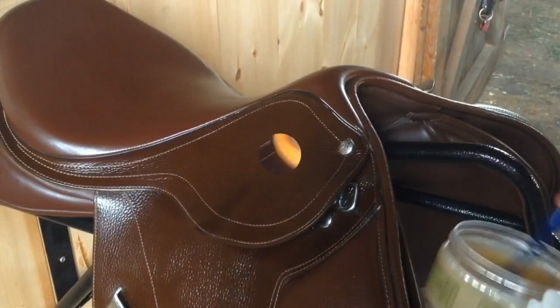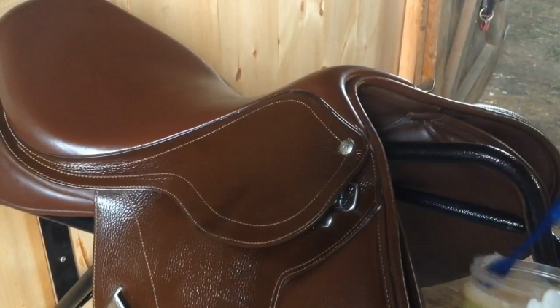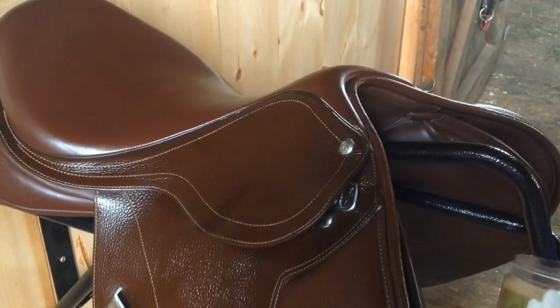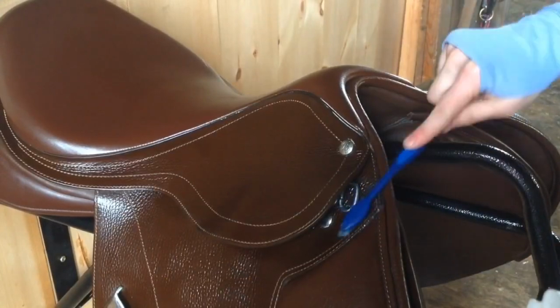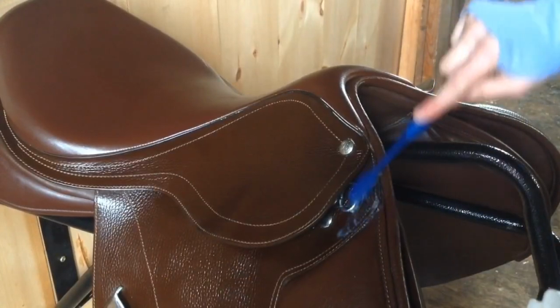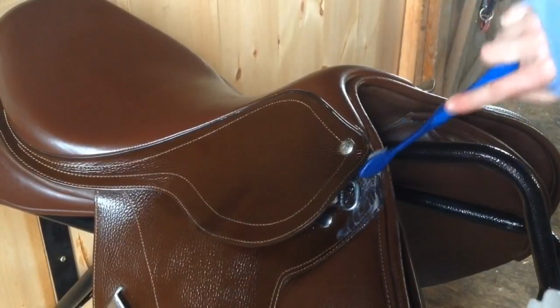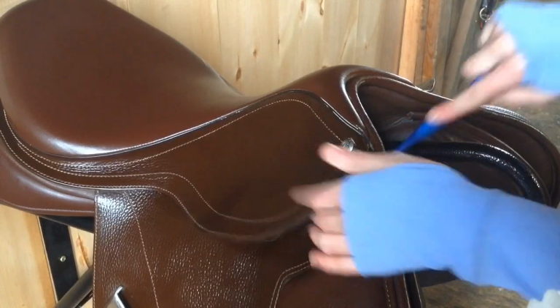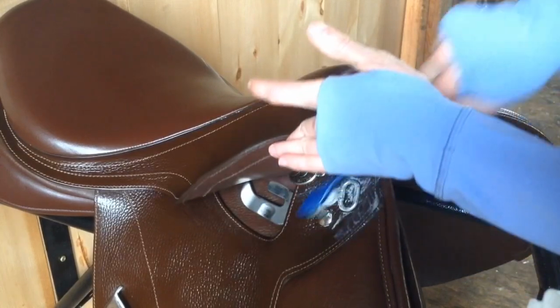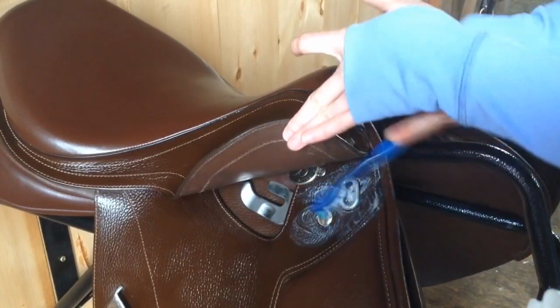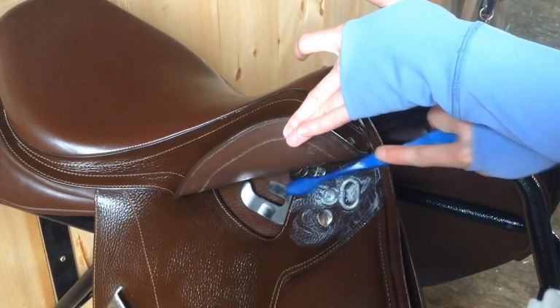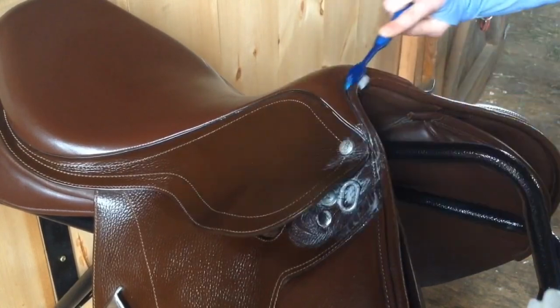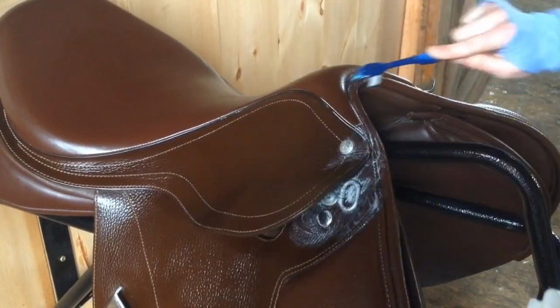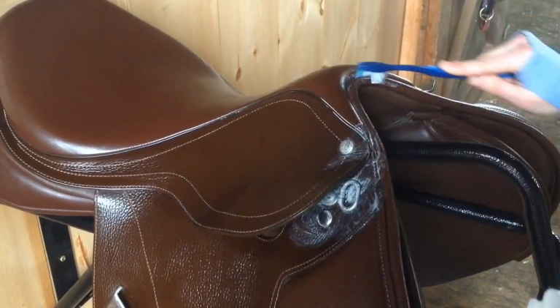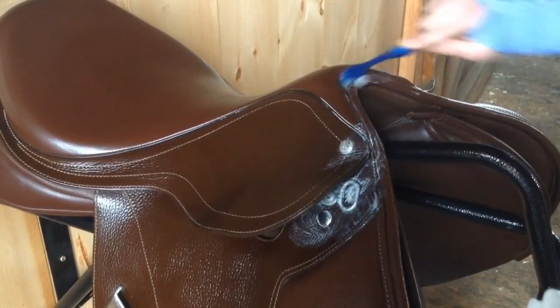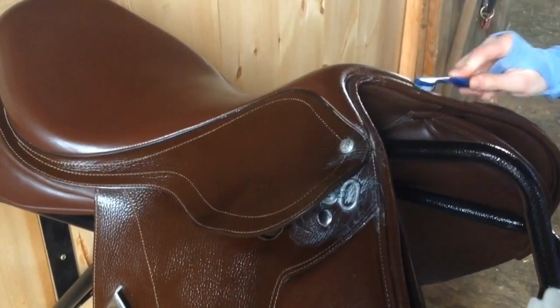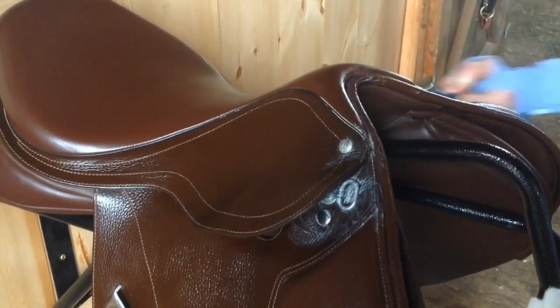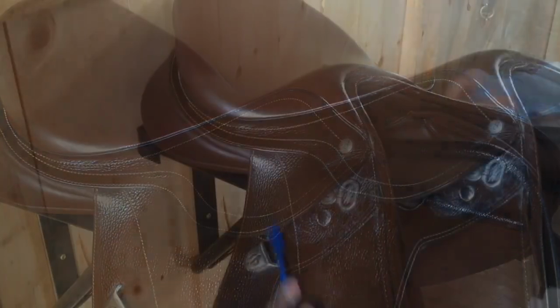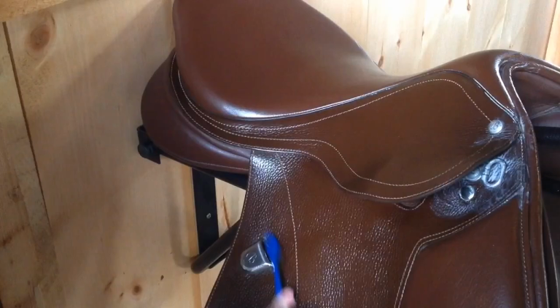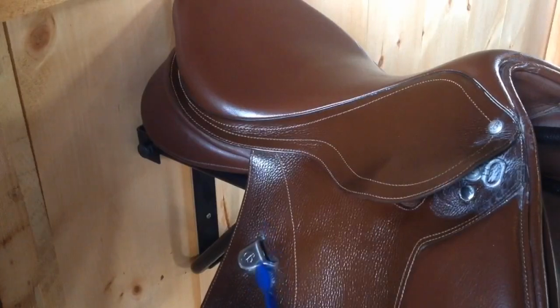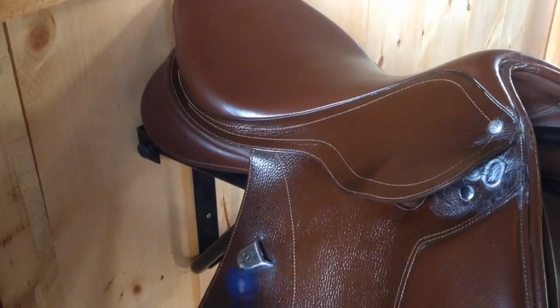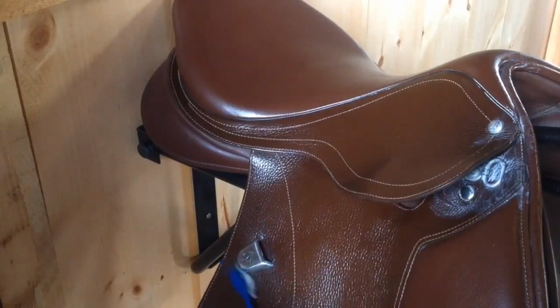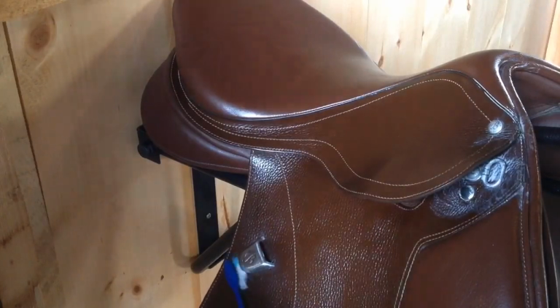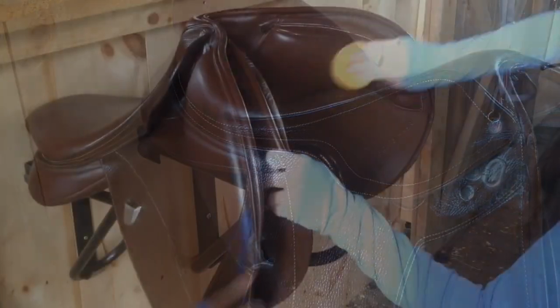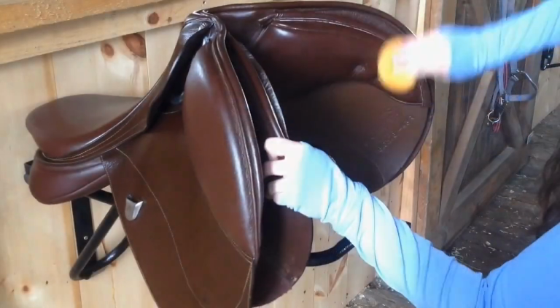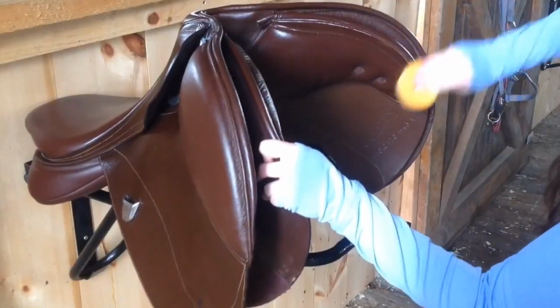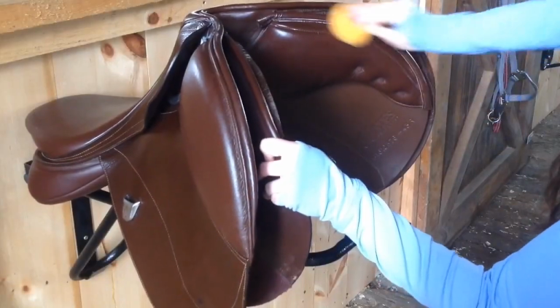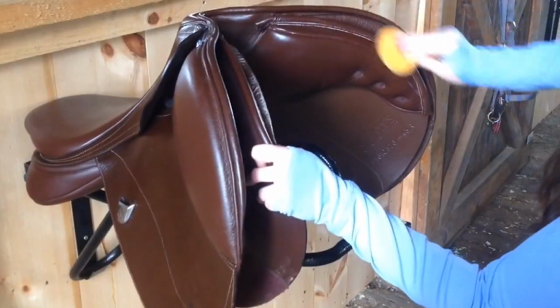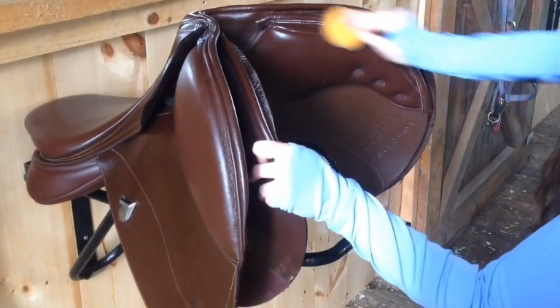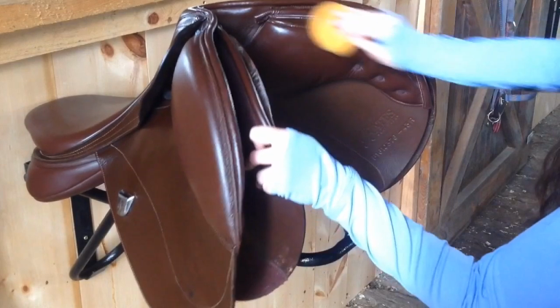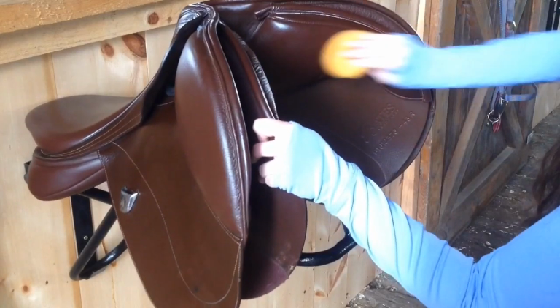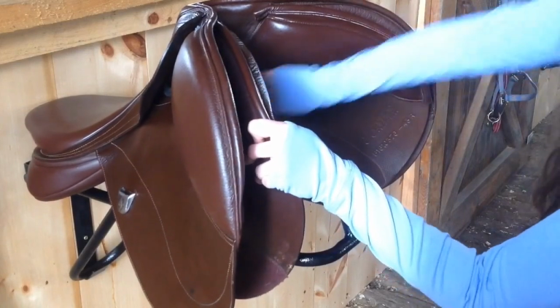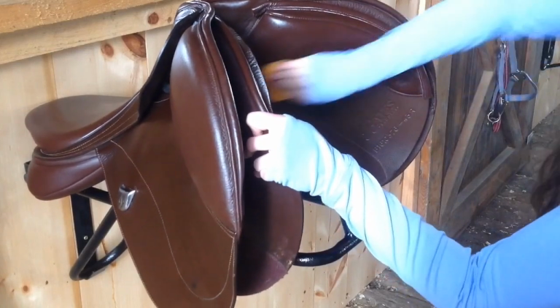Another tip is to use a toothbrush to get into all the nooks and crannies on your saddle. I choose to clean the underside of my saddle to keep the leather in good condition, but this is optional.